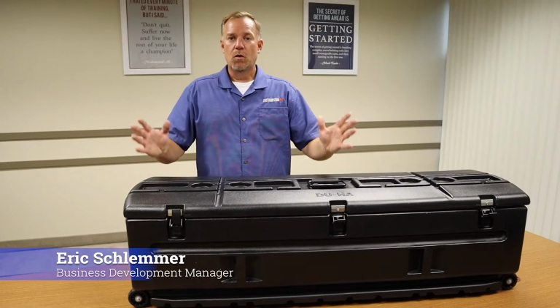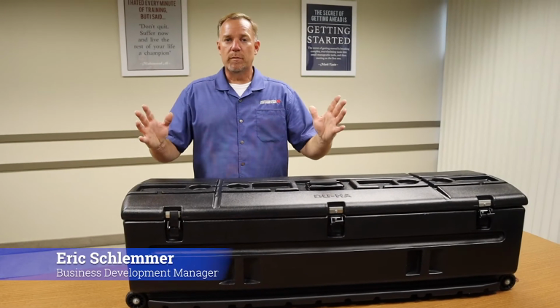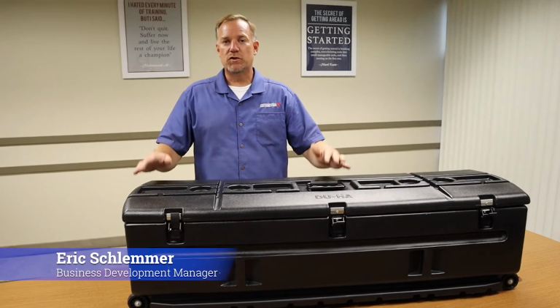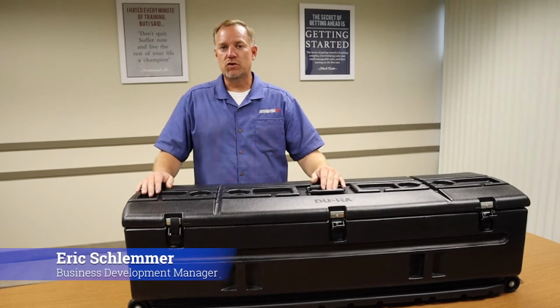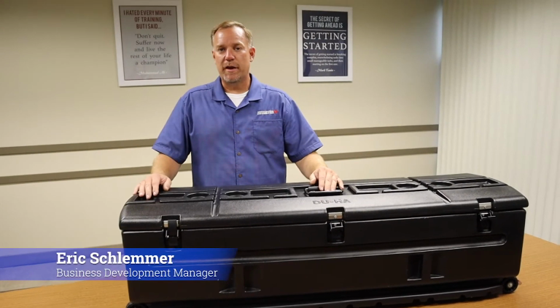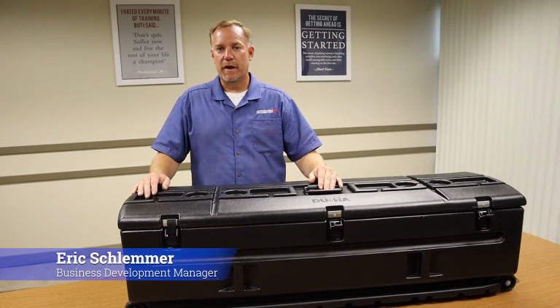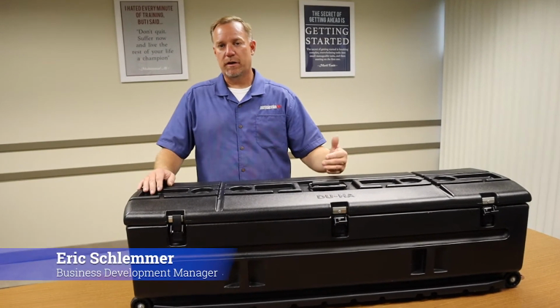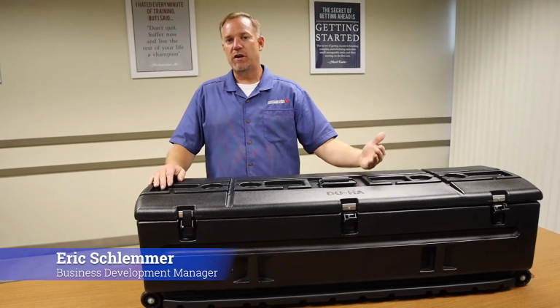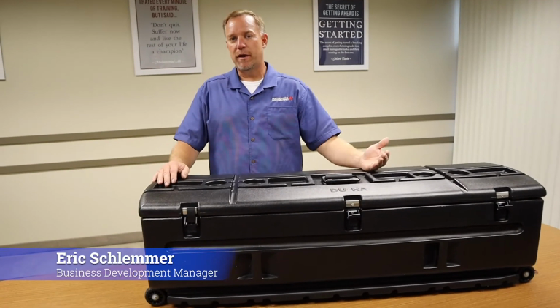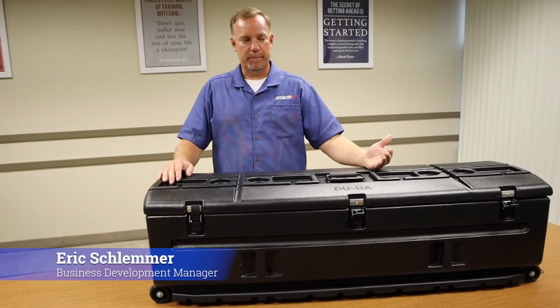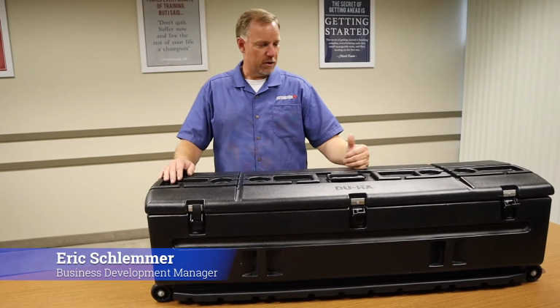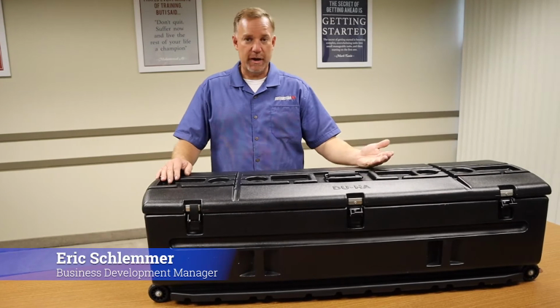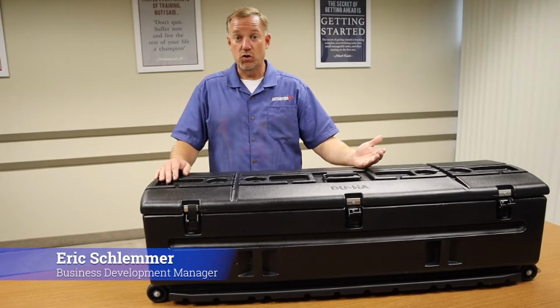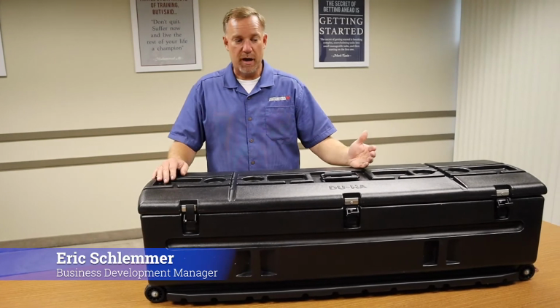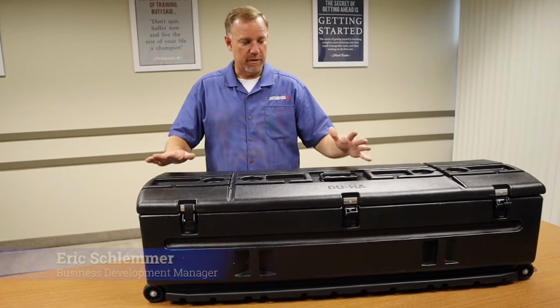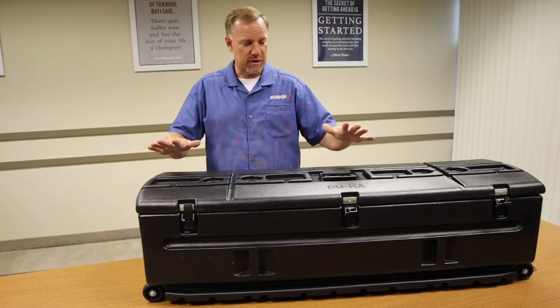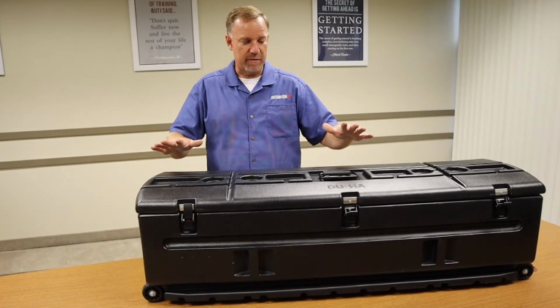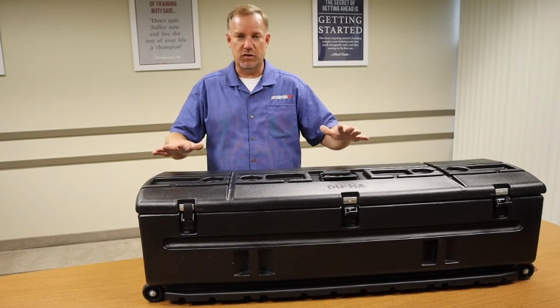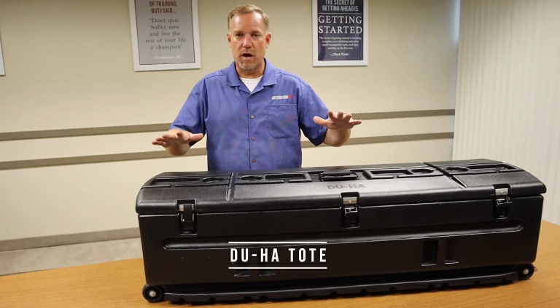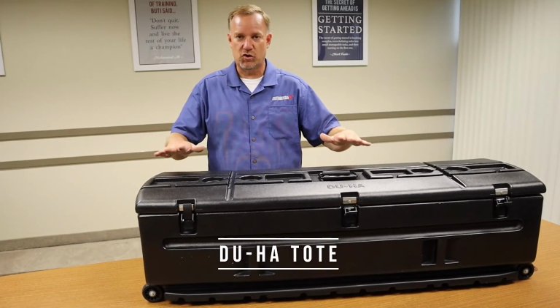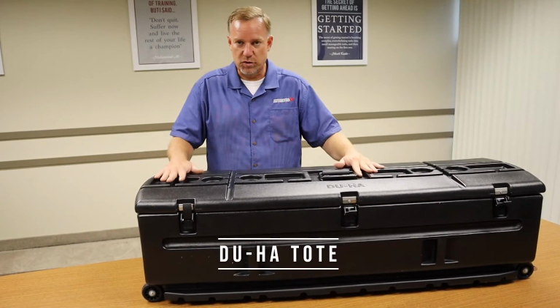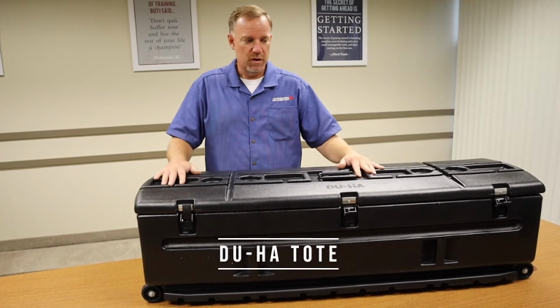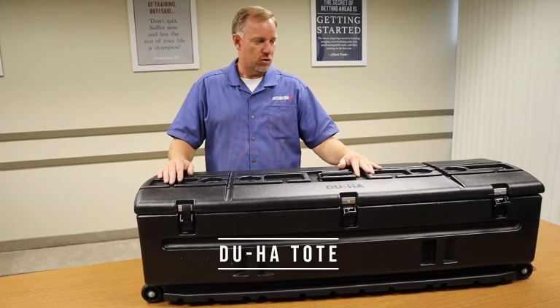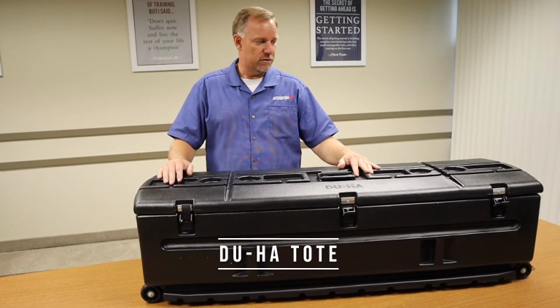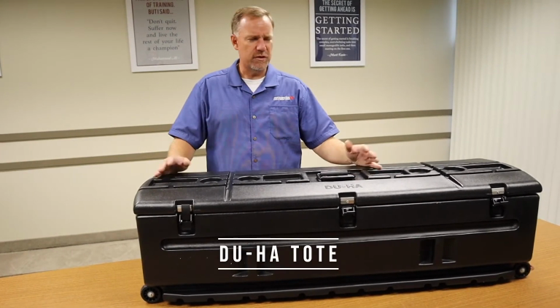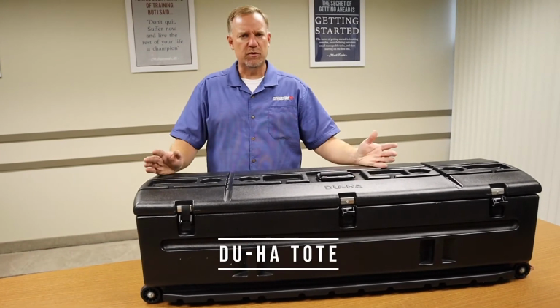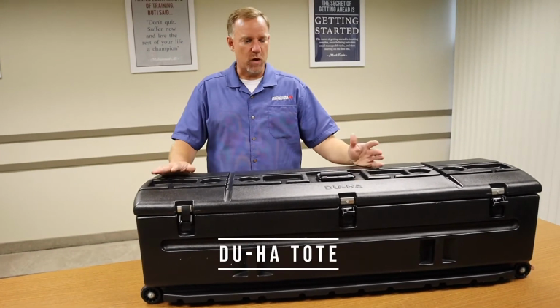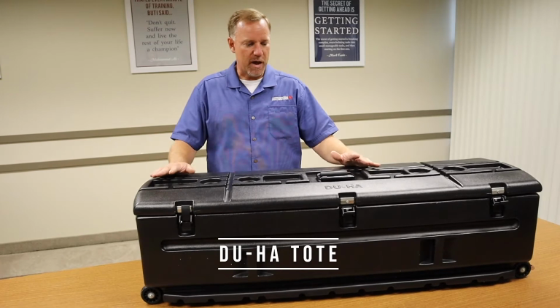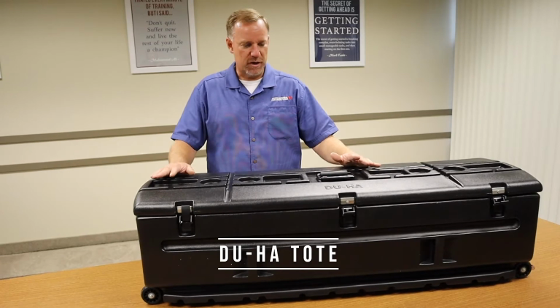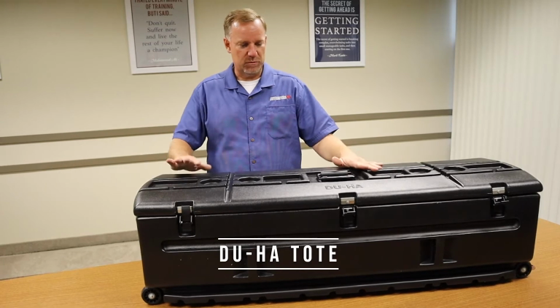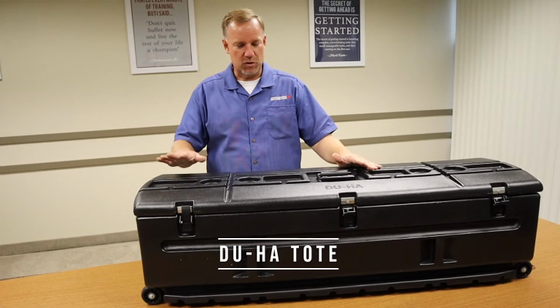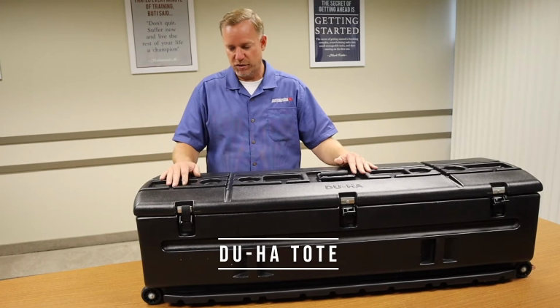Welcome to North Central Distributing. On our continuing training on DUHA, the next thing I have is the DUHA tote. This is very similar to the squad box with some small changes.